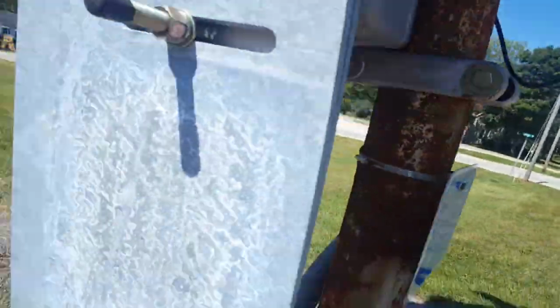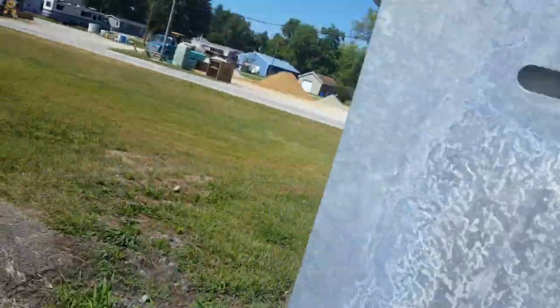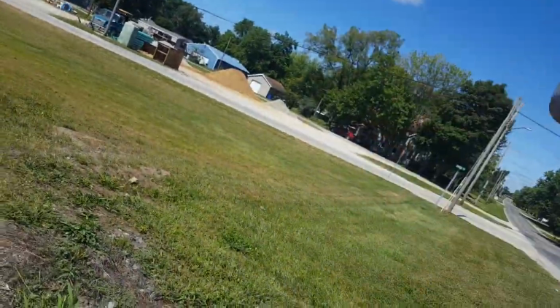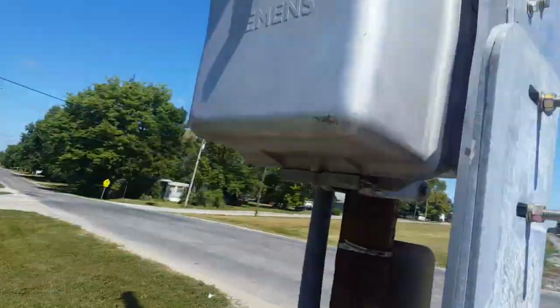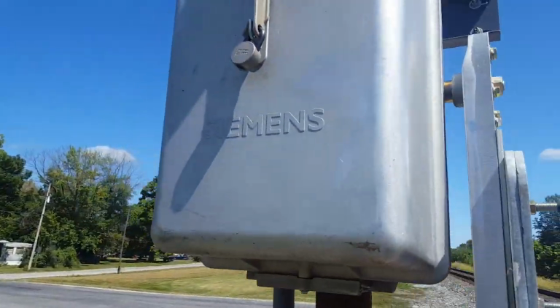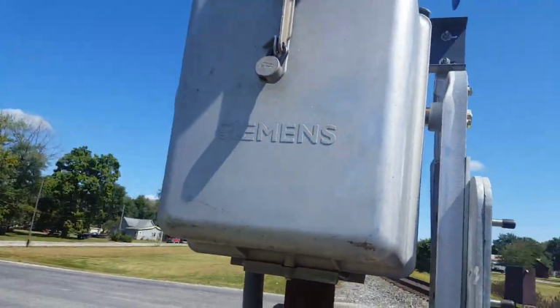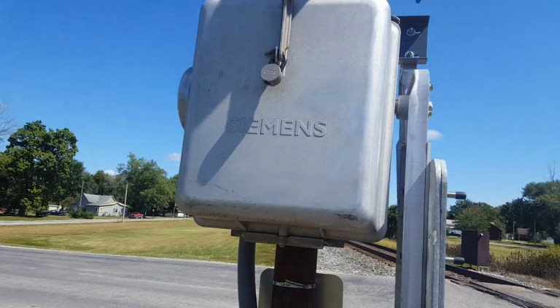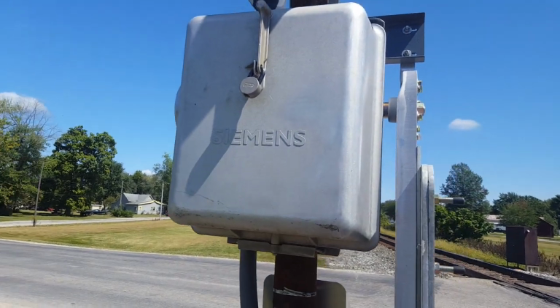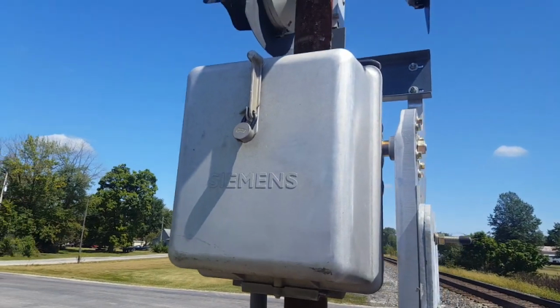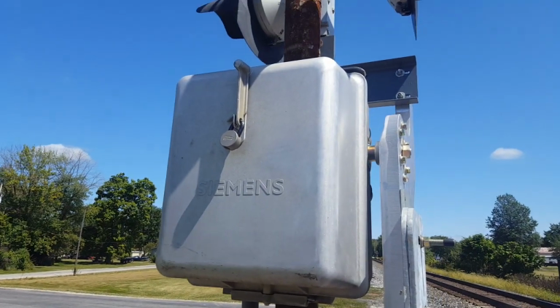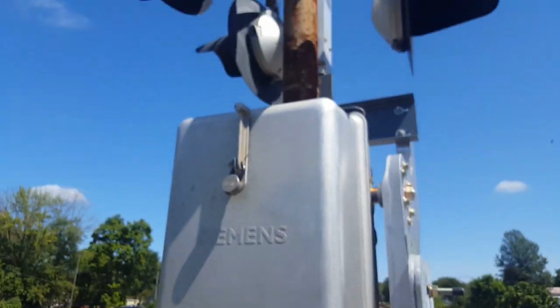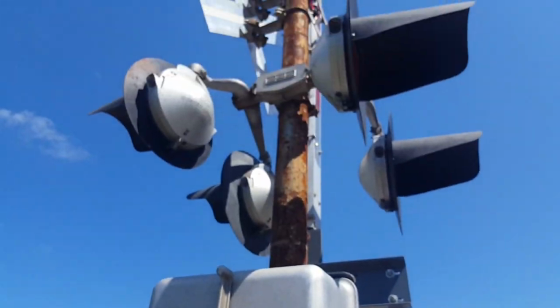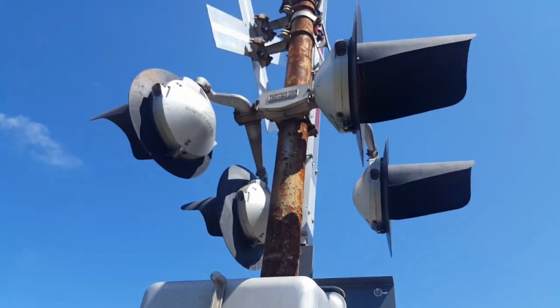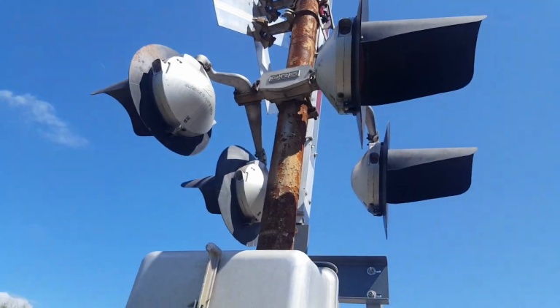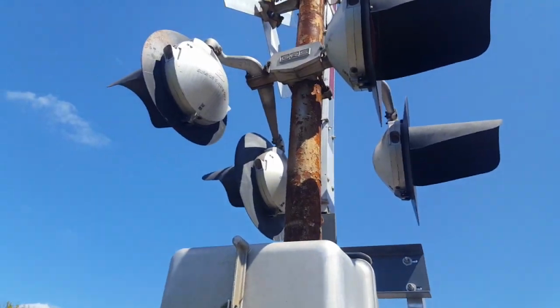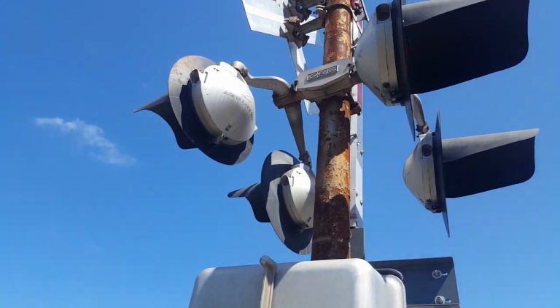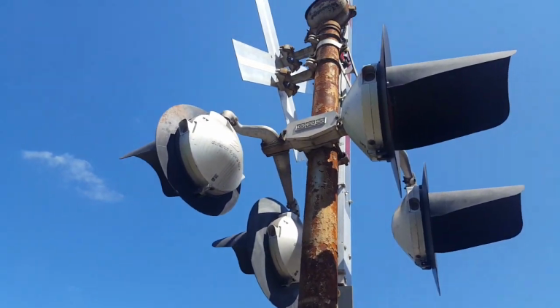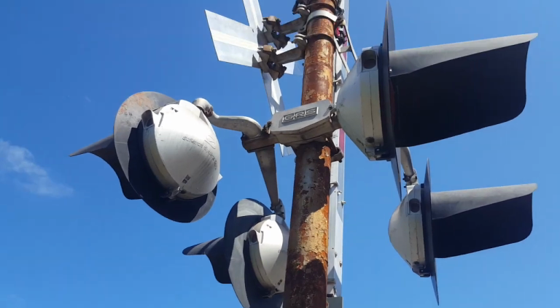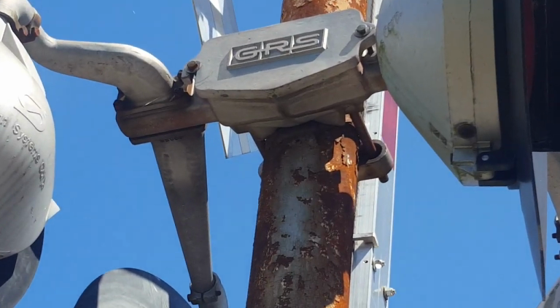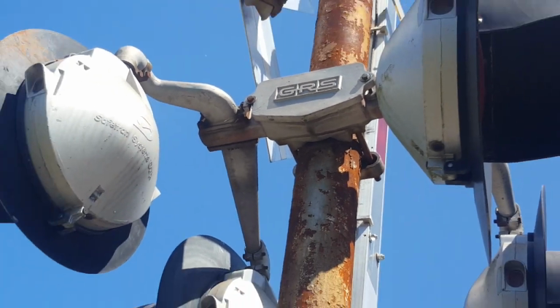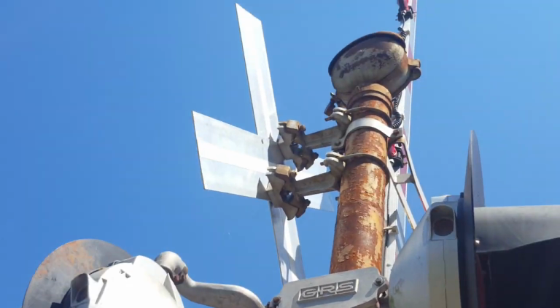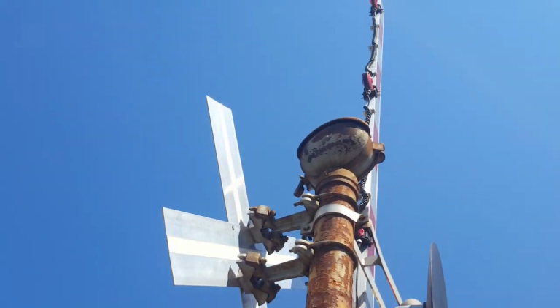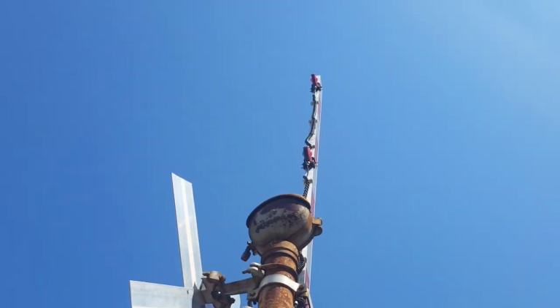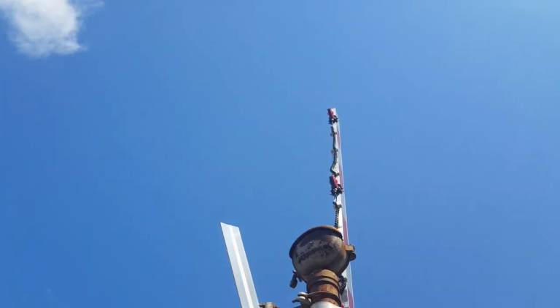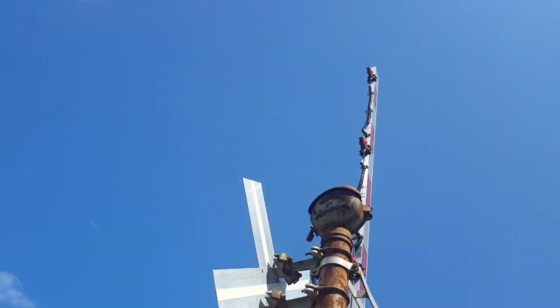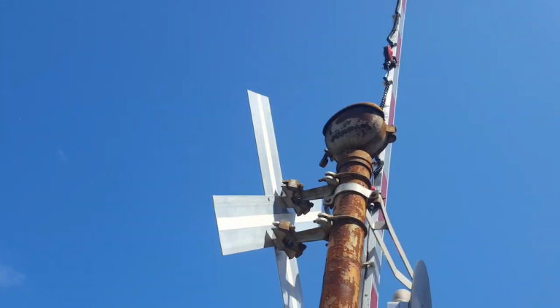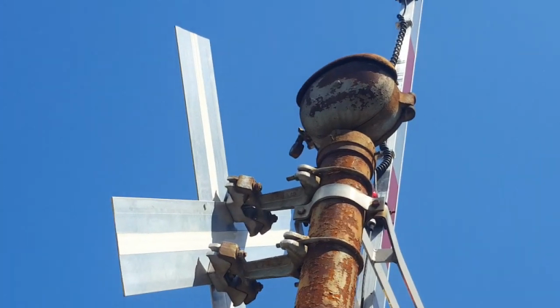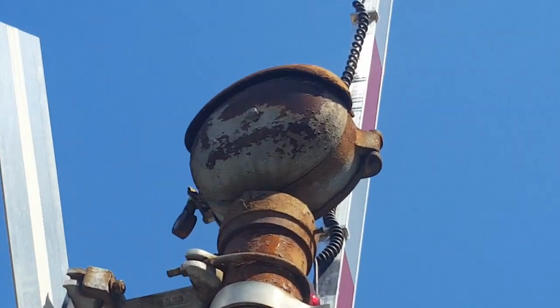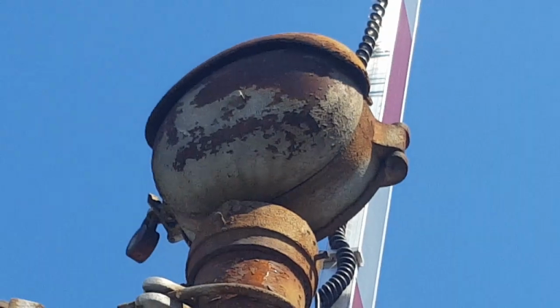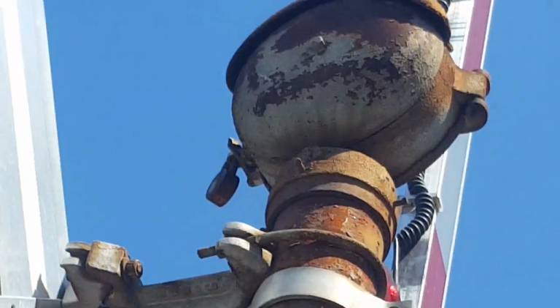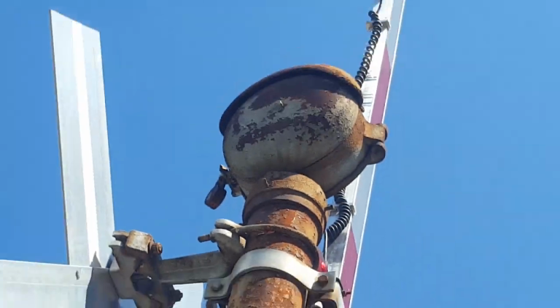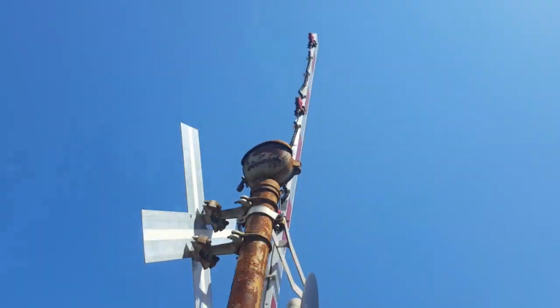This signal has a Siemens gate mechanism, which appears to be pretty new. Some Safe Tran 12x24-inch lights — I just realized that's a GRS bracket. Some RICO gate lights. And then the bell on this signal is a Railroad Supply Co. mechanical bell.